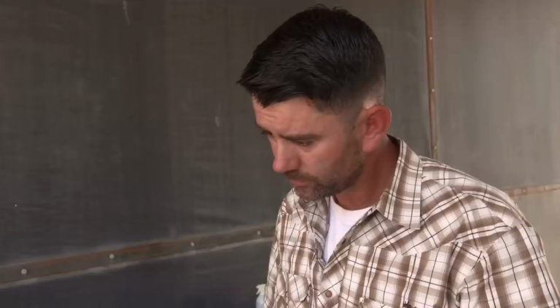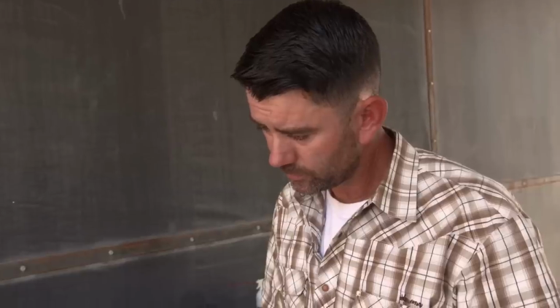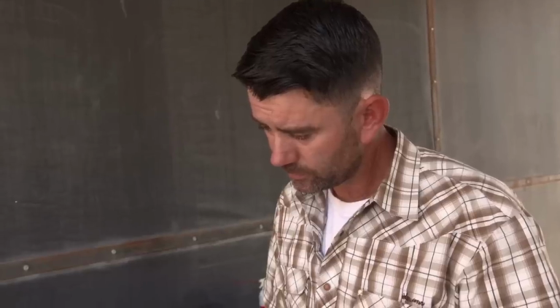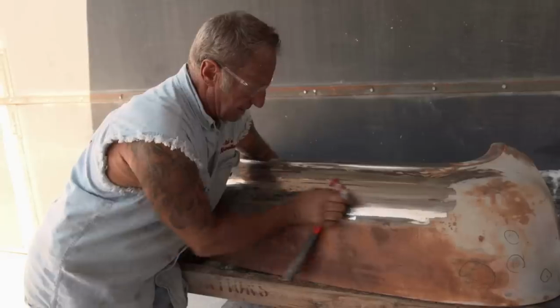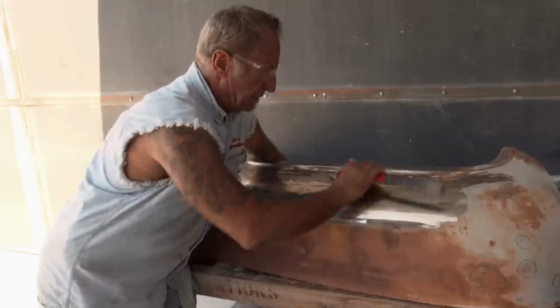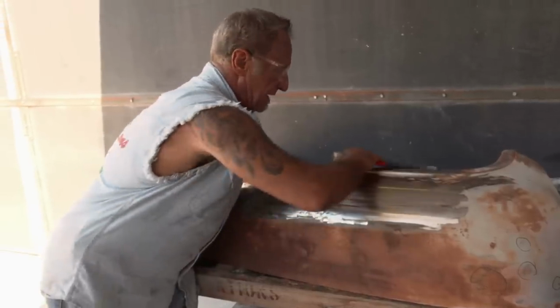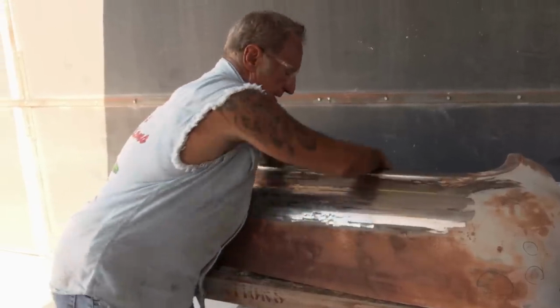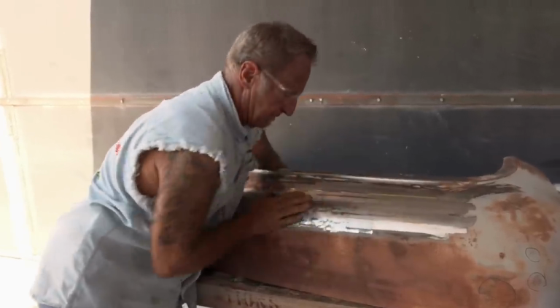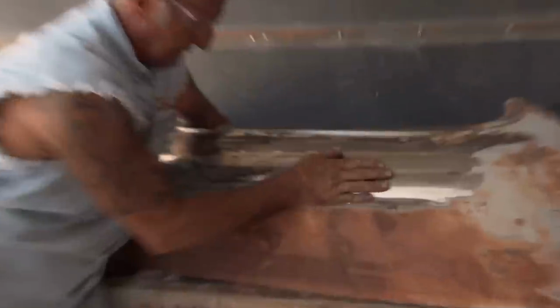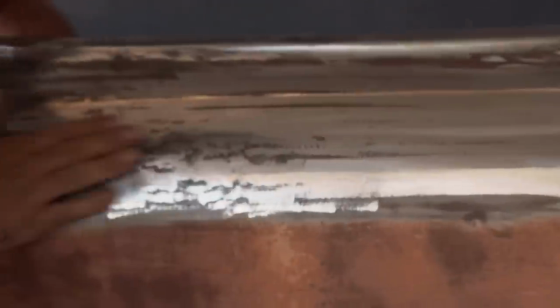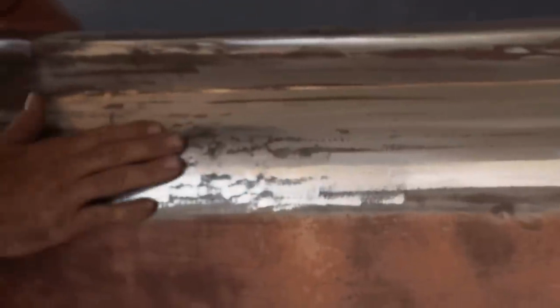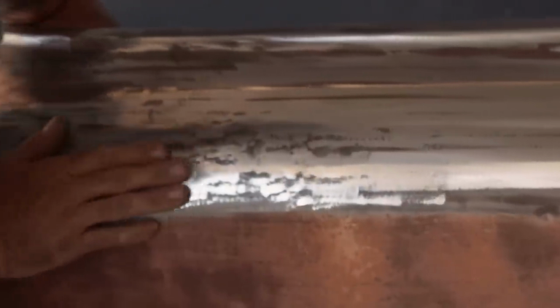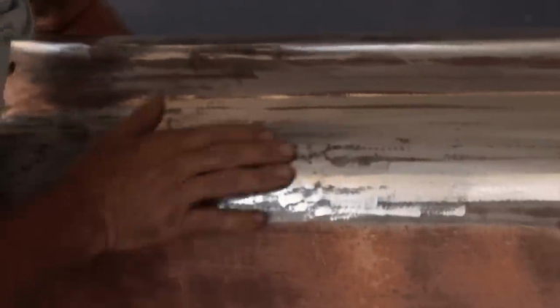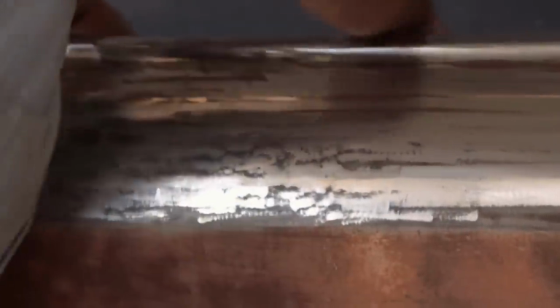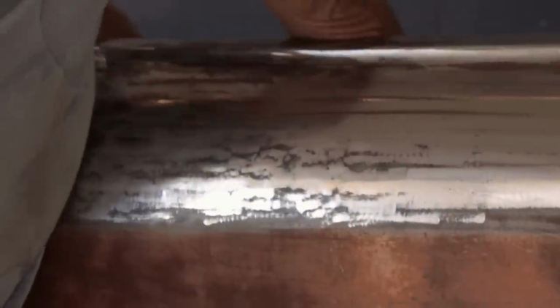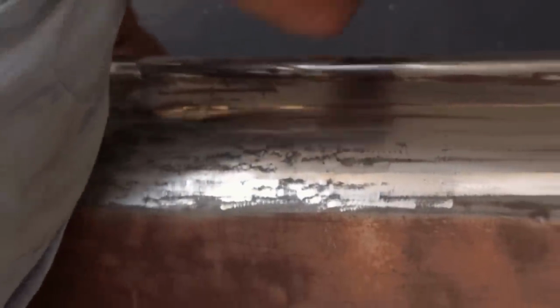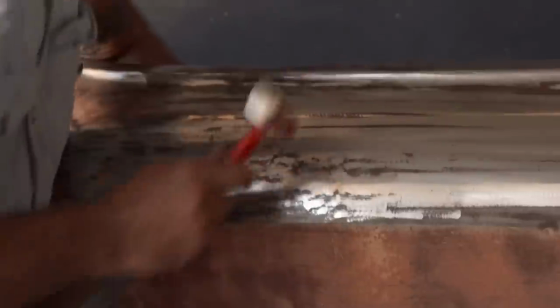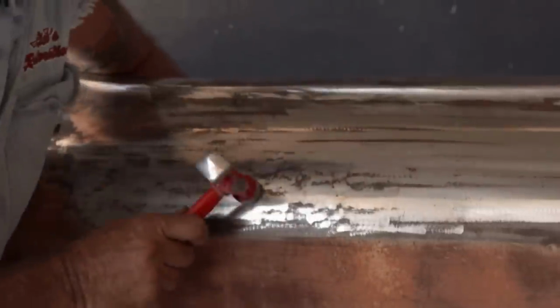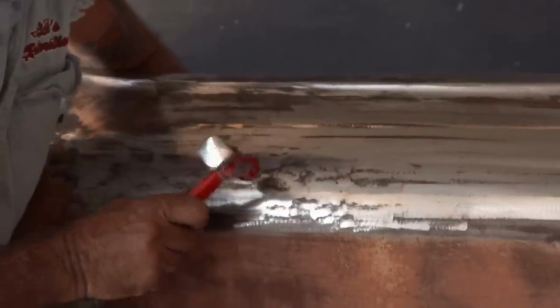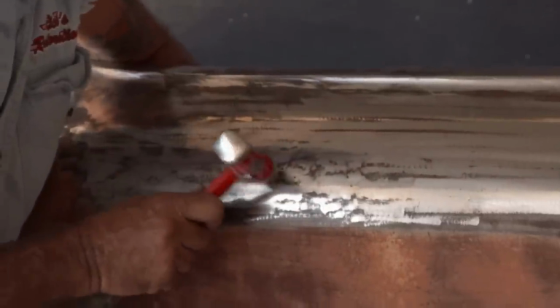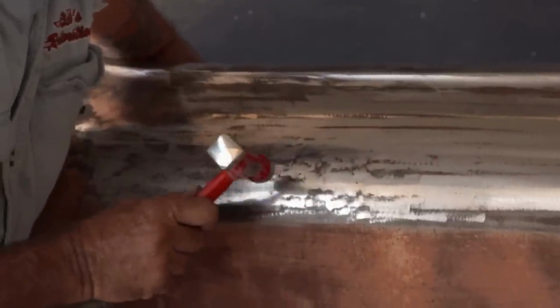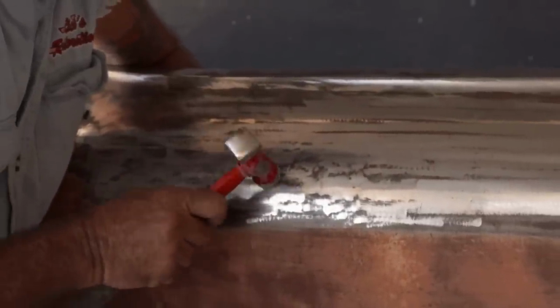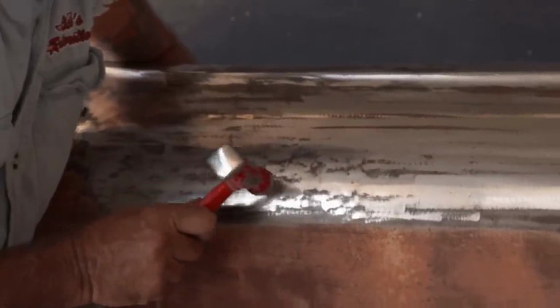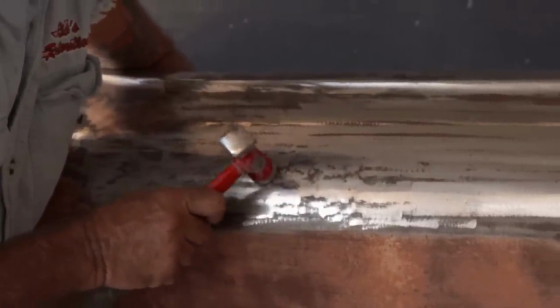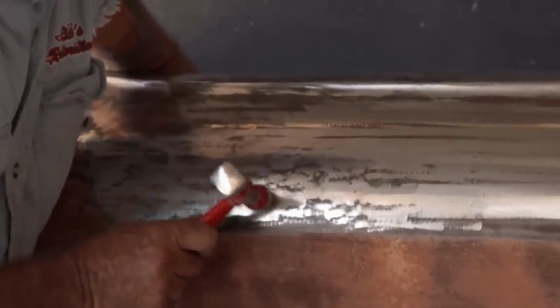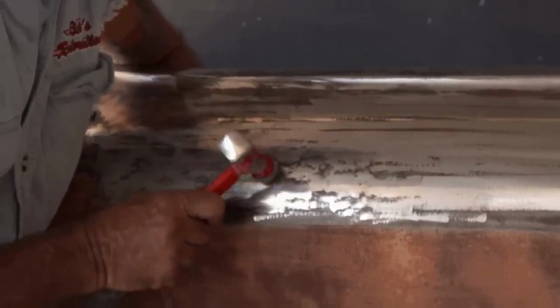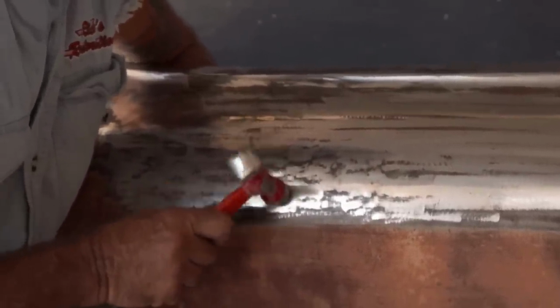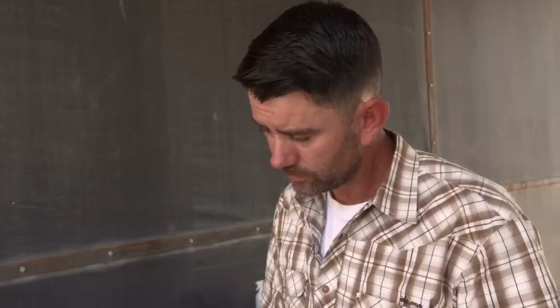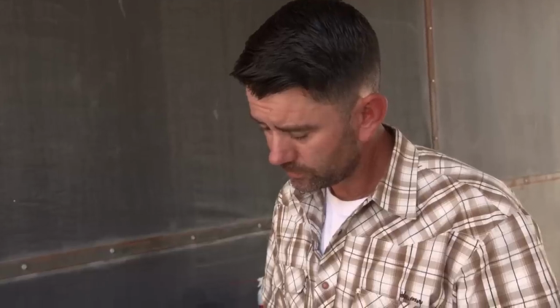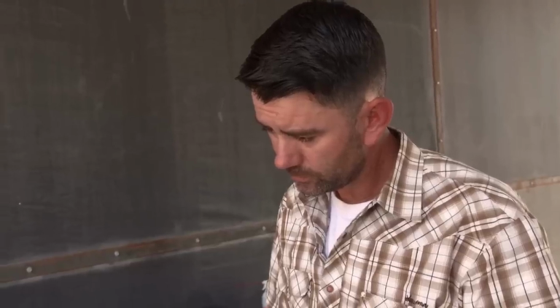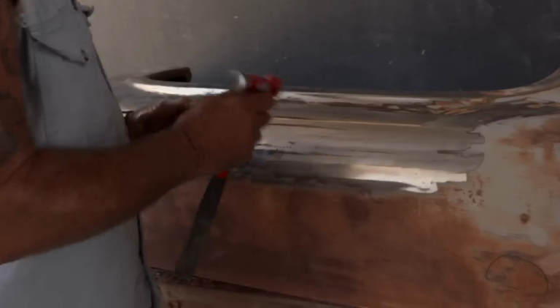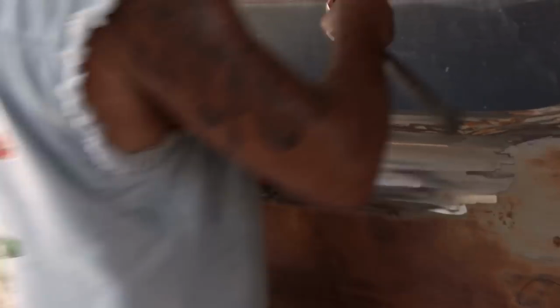And then when you're hitting on it, you've got to feel where it is. I'm high here, so I'm going to put the dolly right behind there and I'm going to tap. You want to go up and down? Let me get over there.